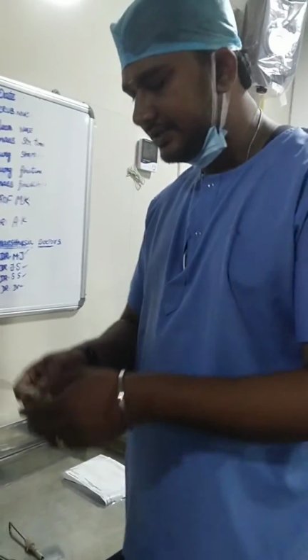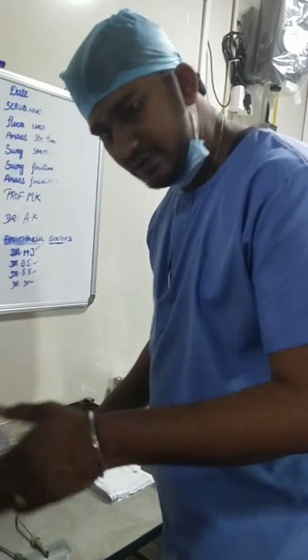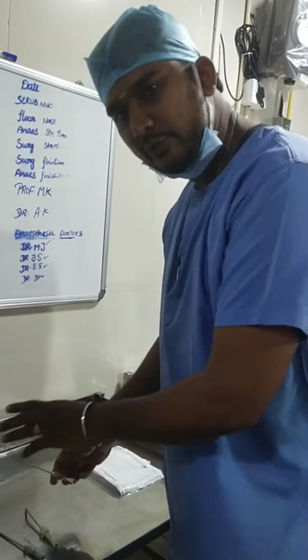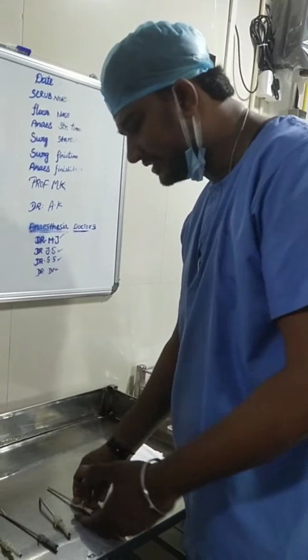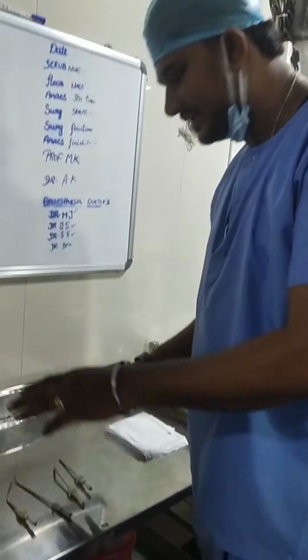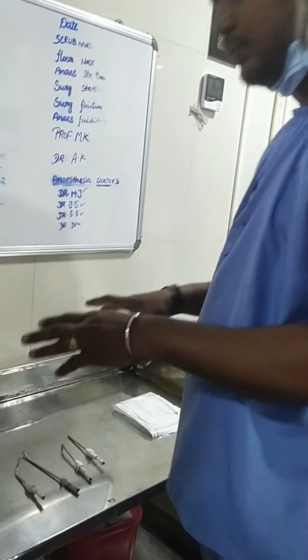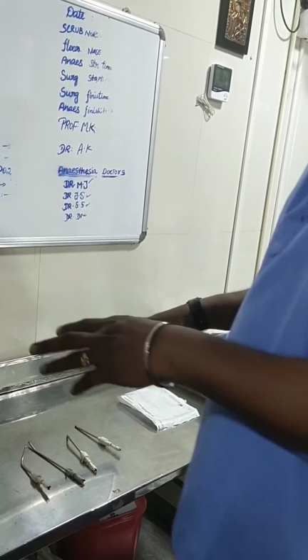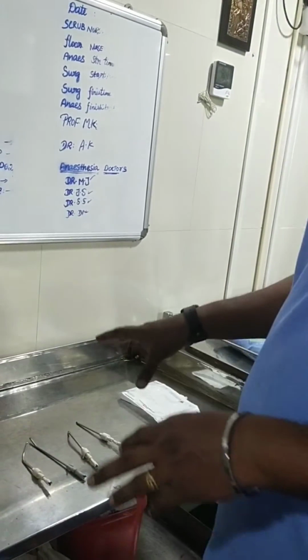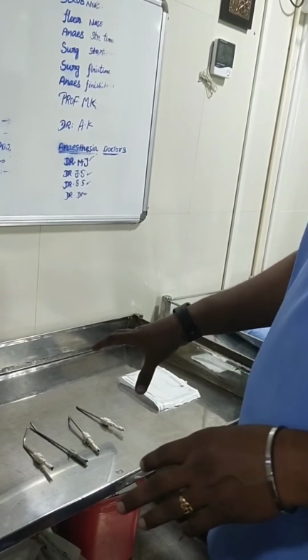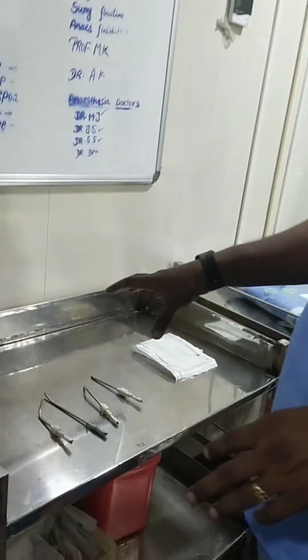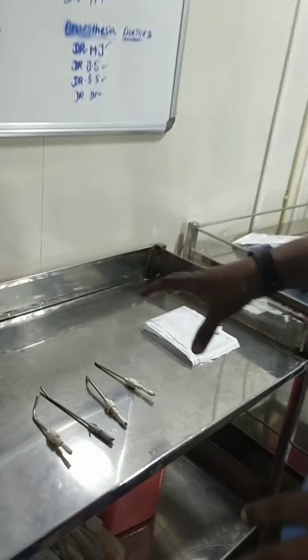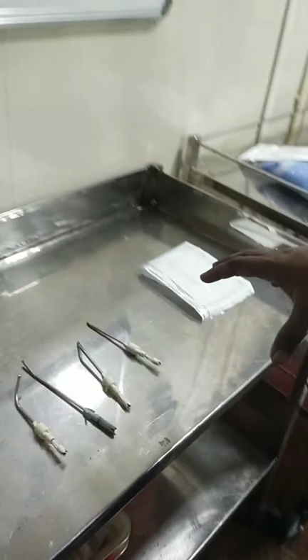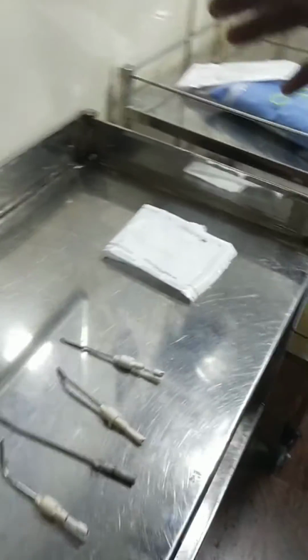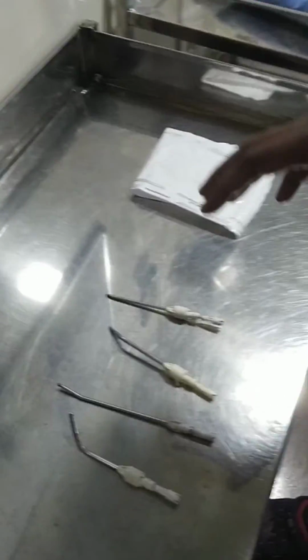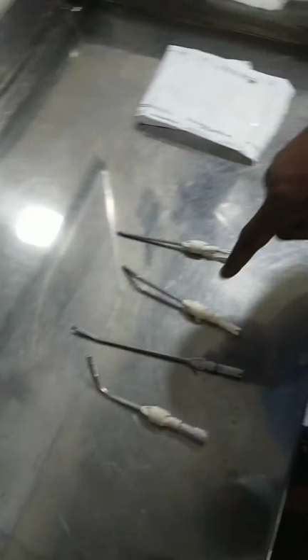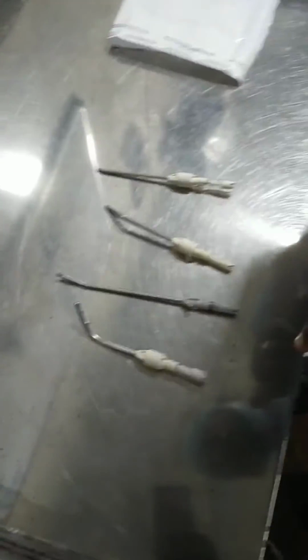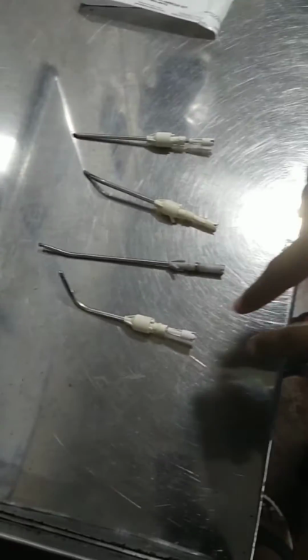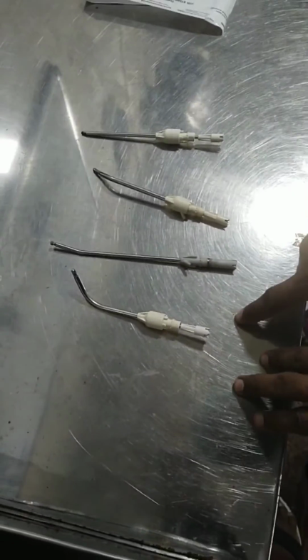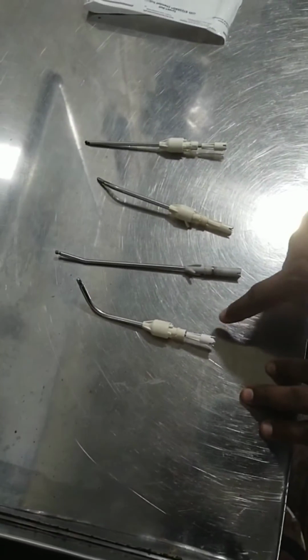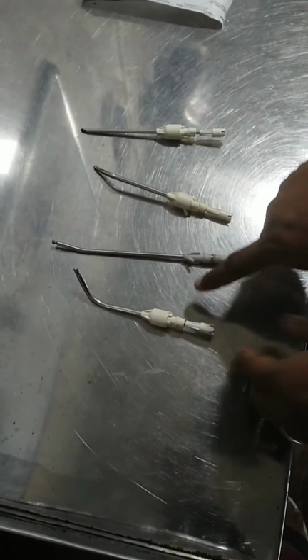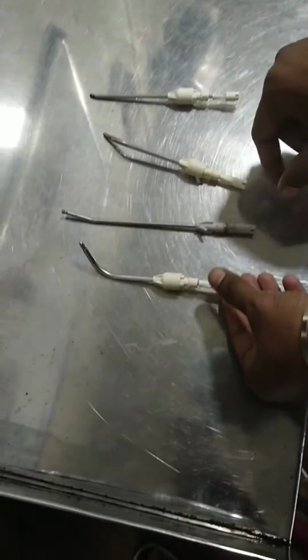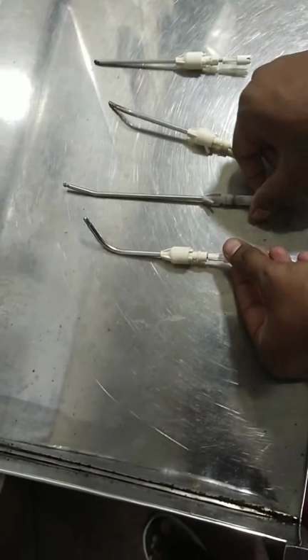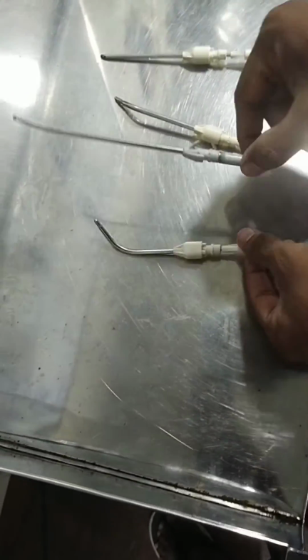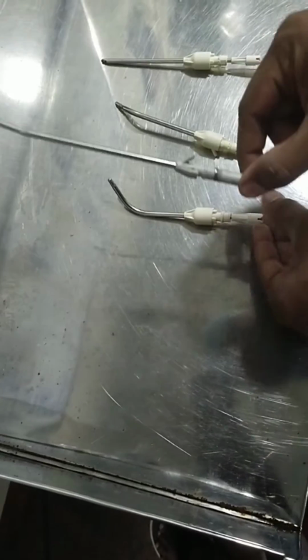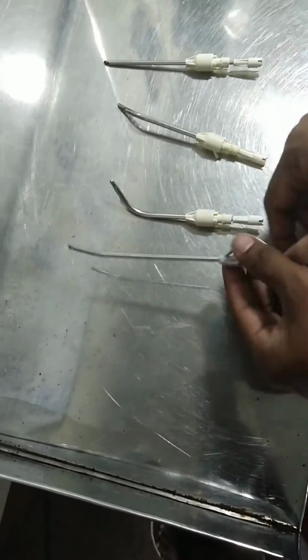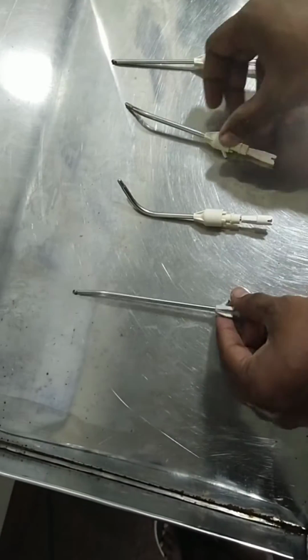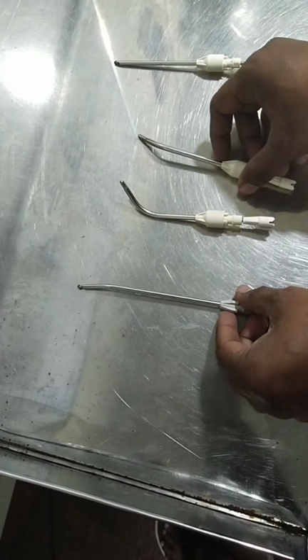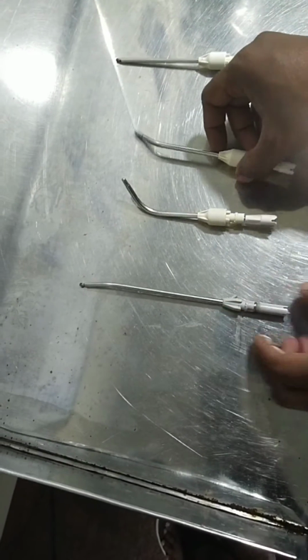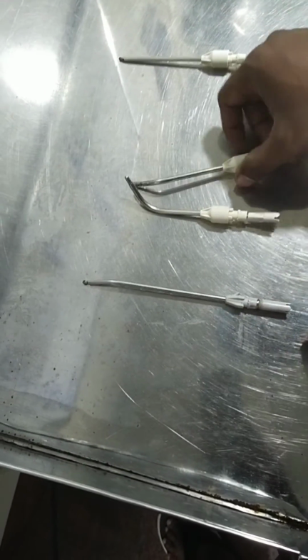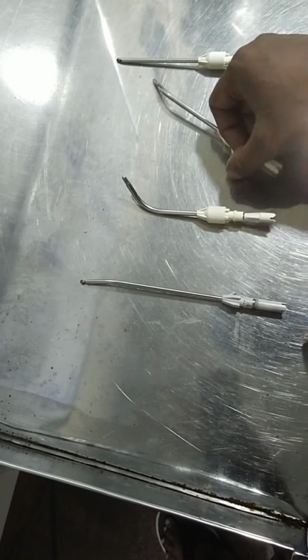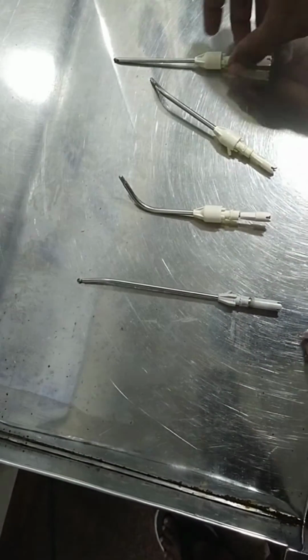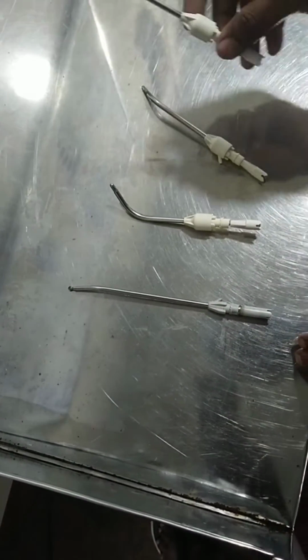I am going to demonstrate how to check the blades and burs of the librator. Here you can see this is a curved blade, this is a high speed bur, this is also a curved blade, and this is a straight blade.